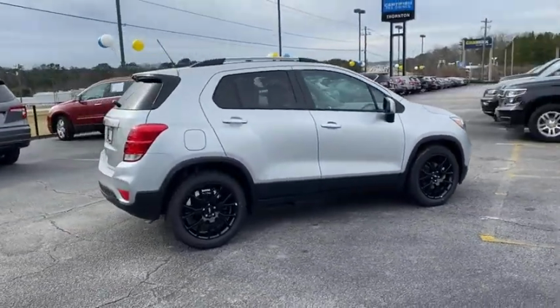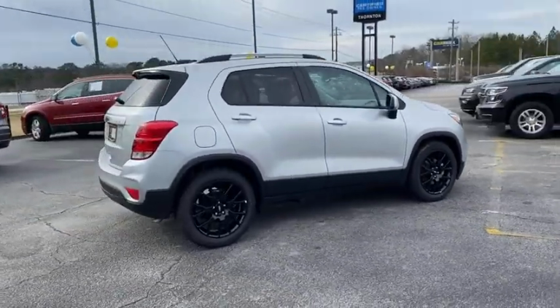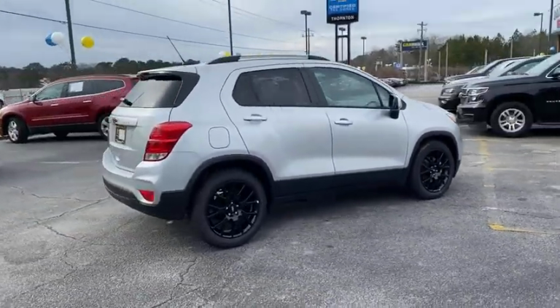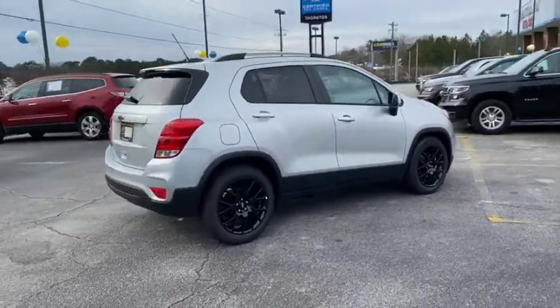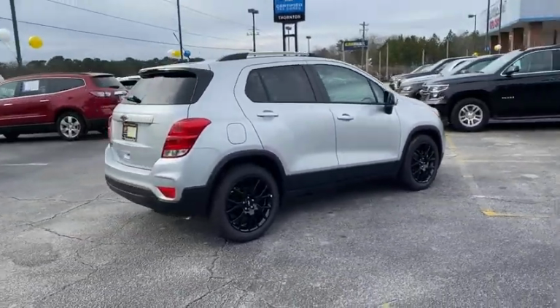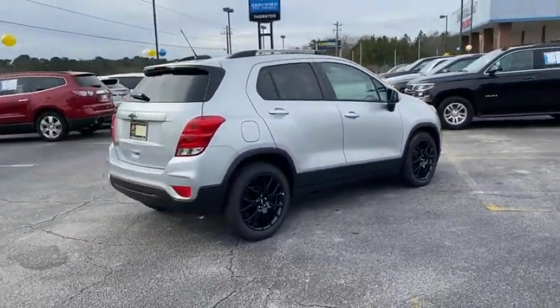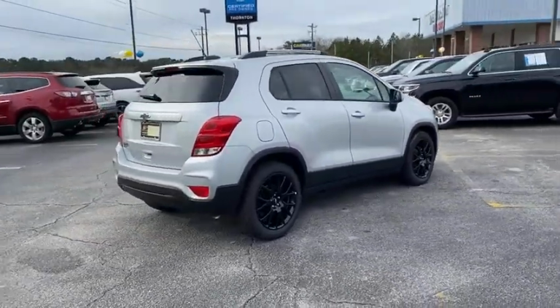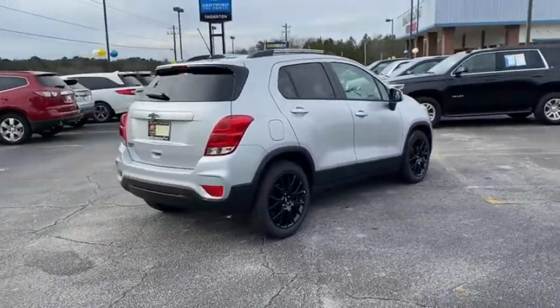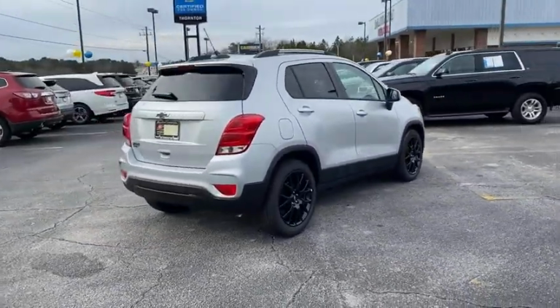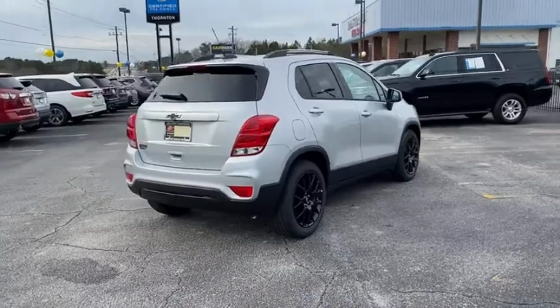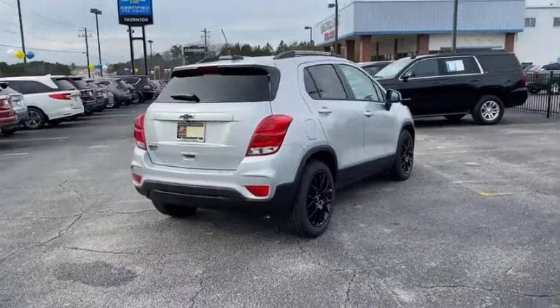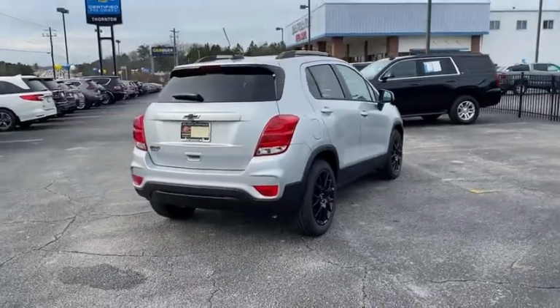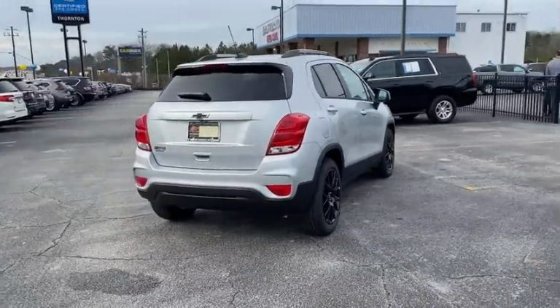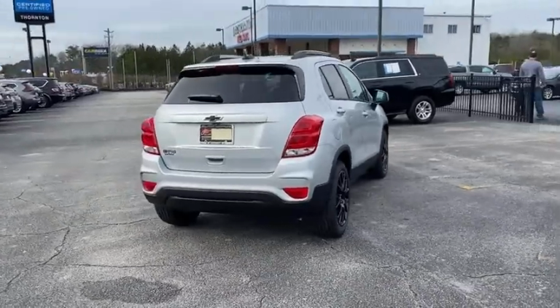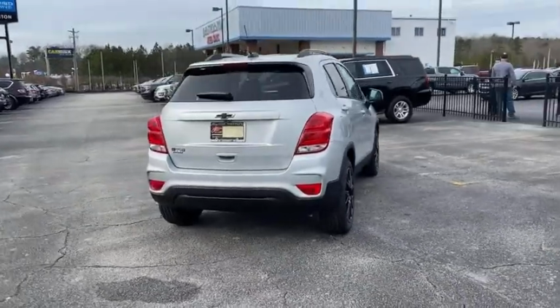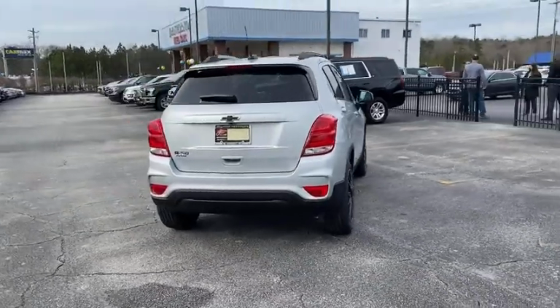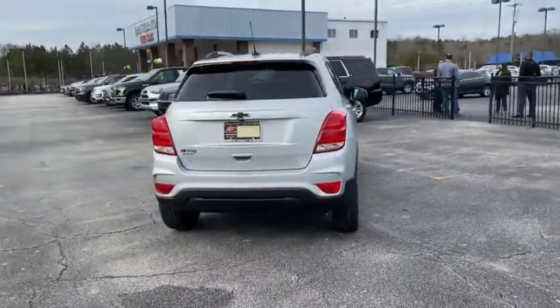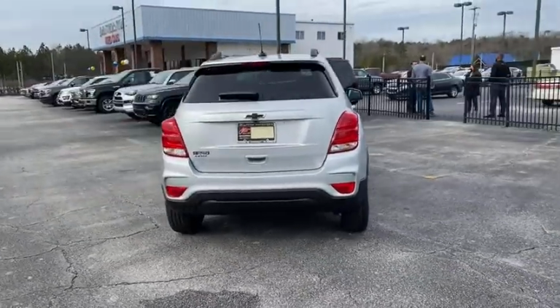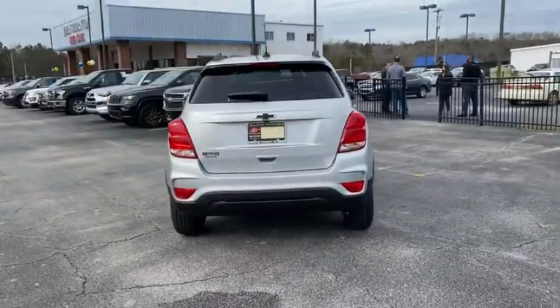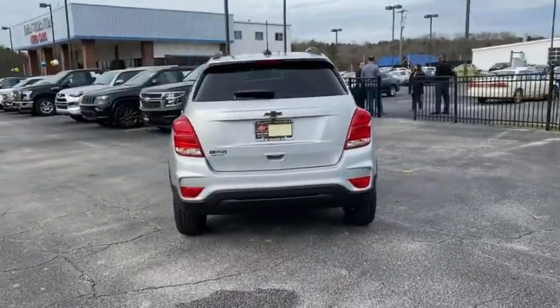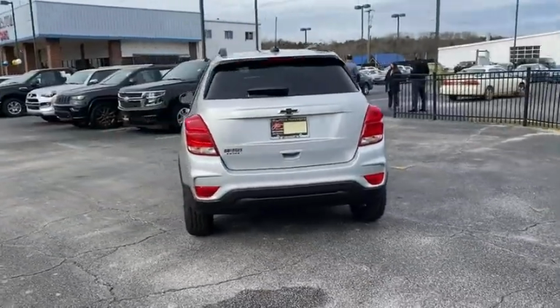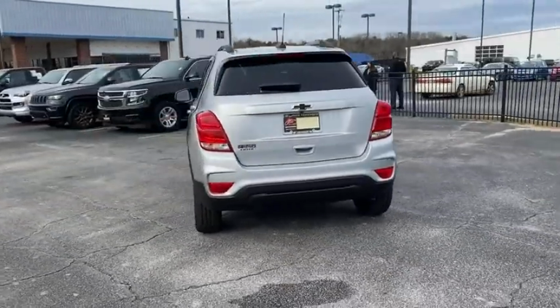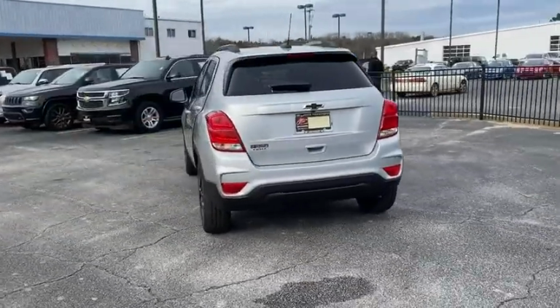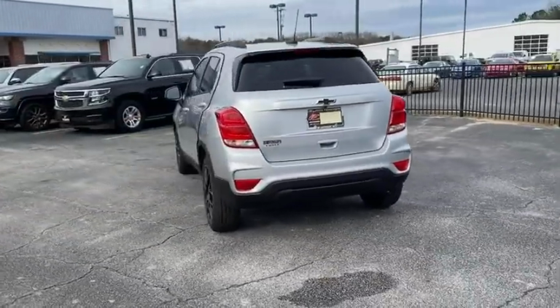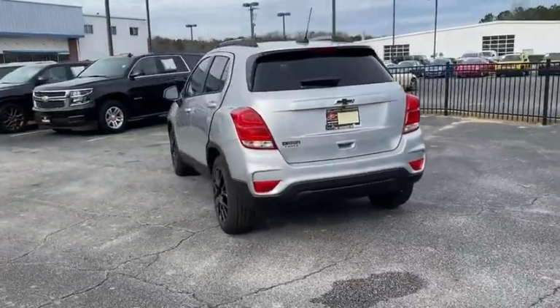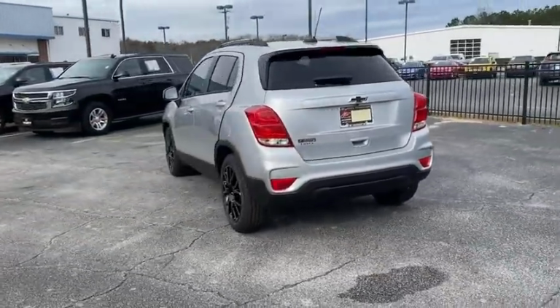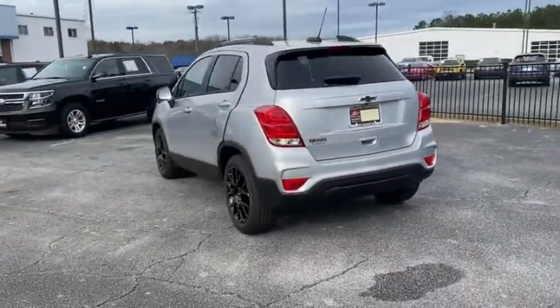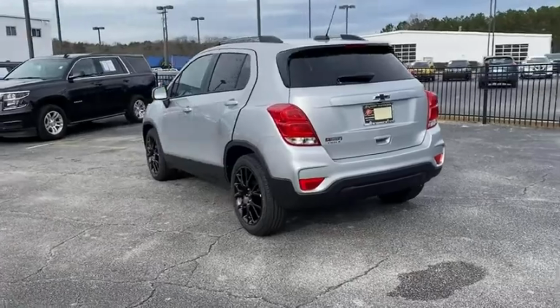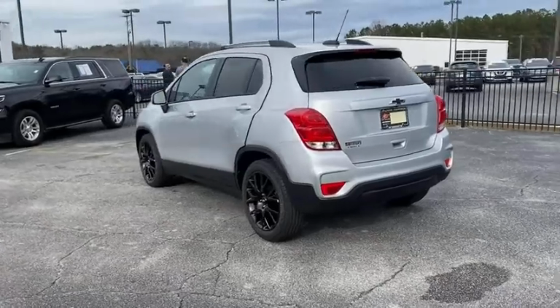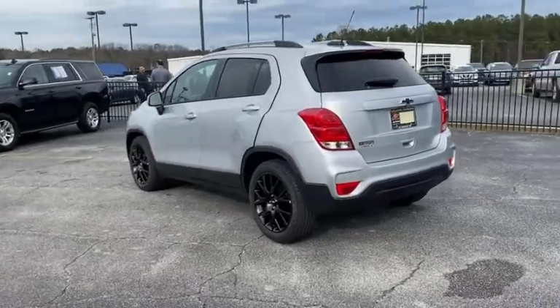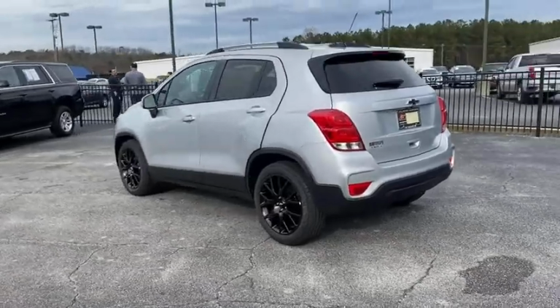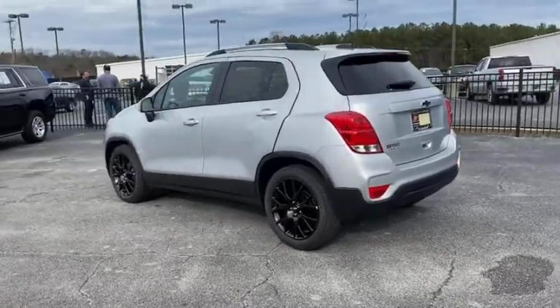Traction control, dual airbags, alloy wheels, power steering, electronic stability control, rear window defroster, power windows, security system.